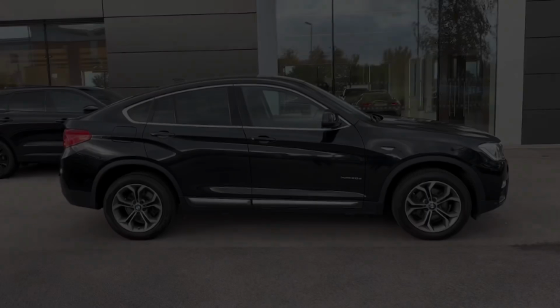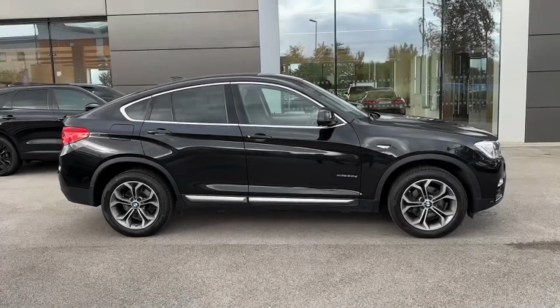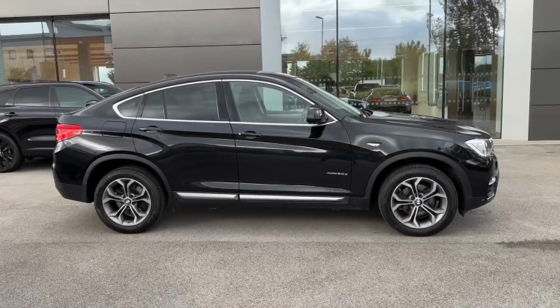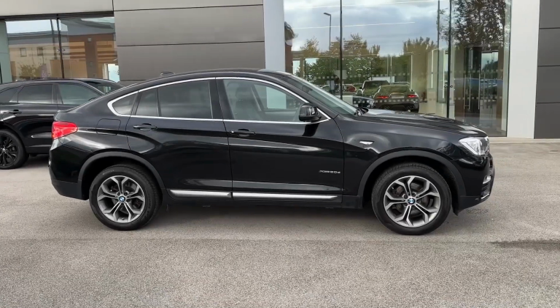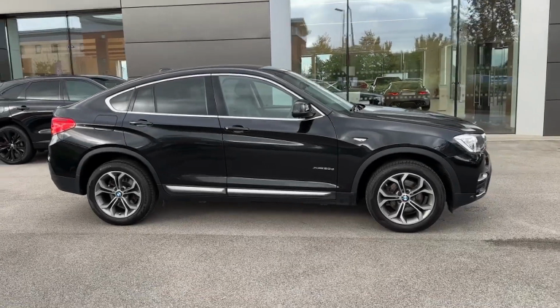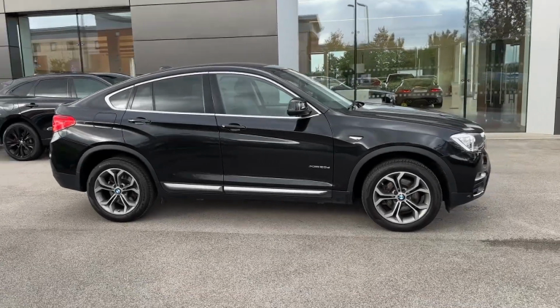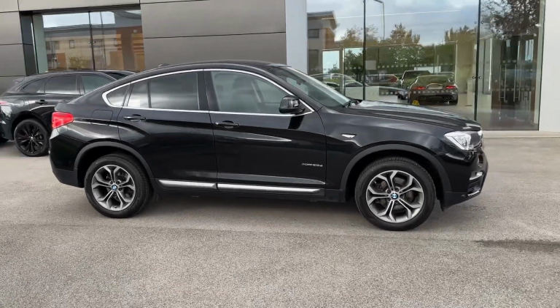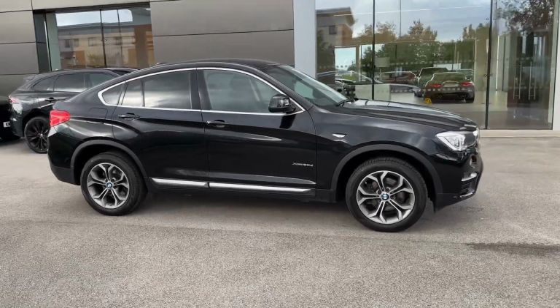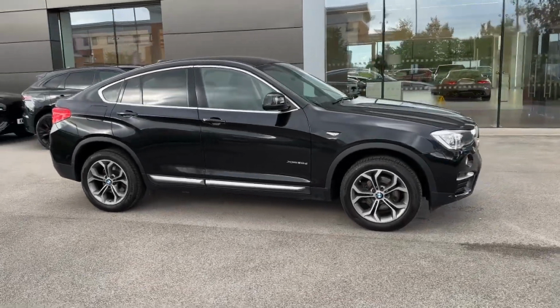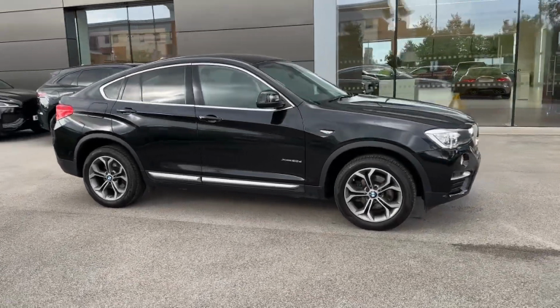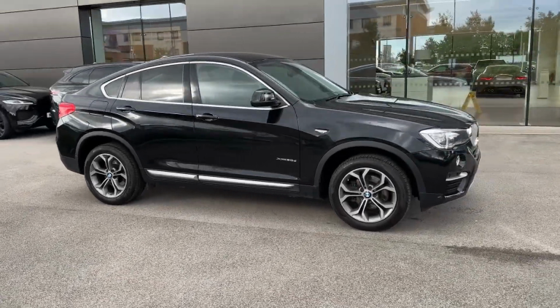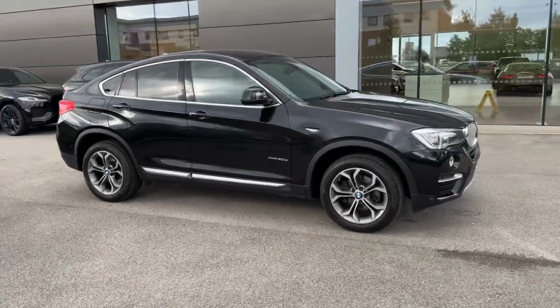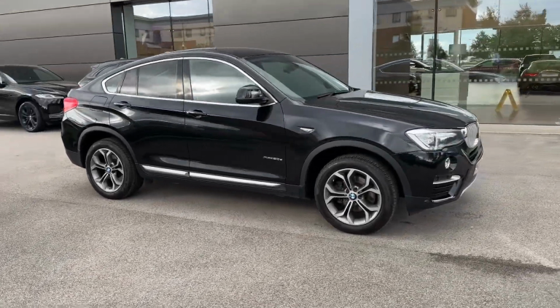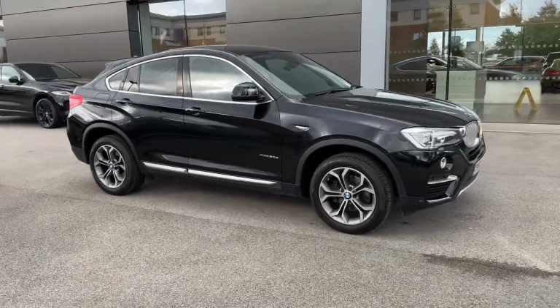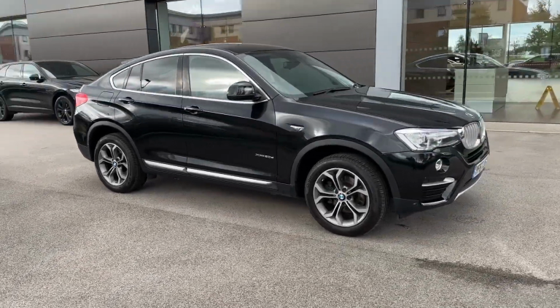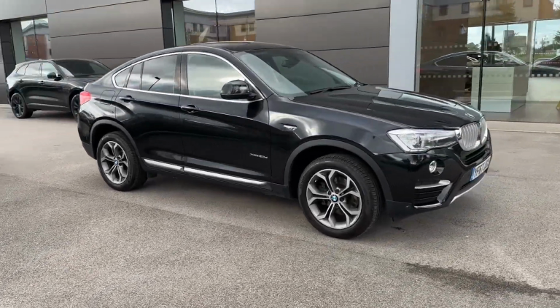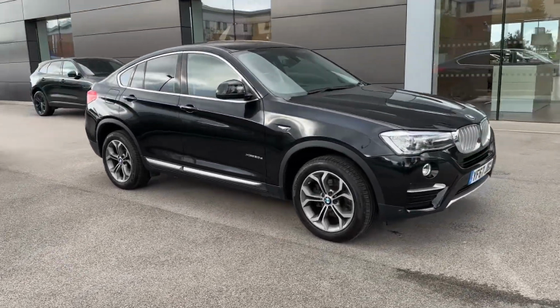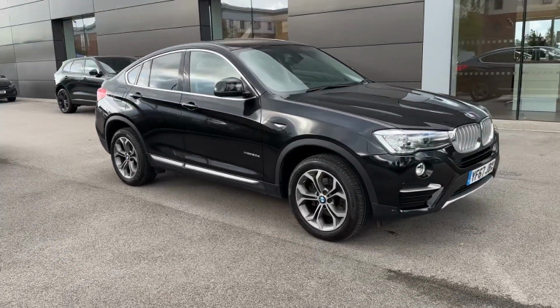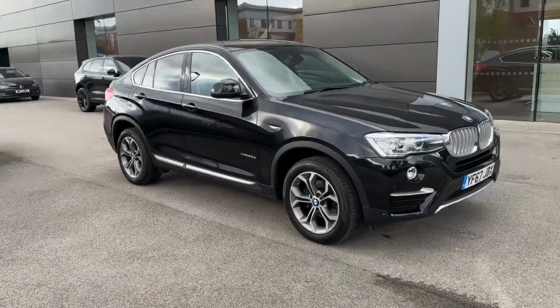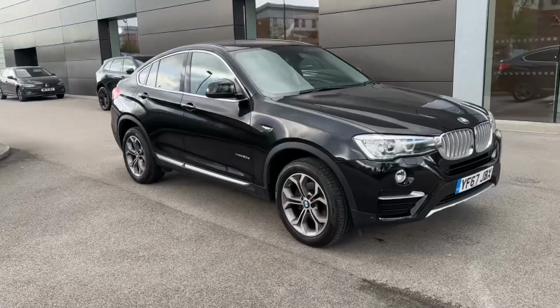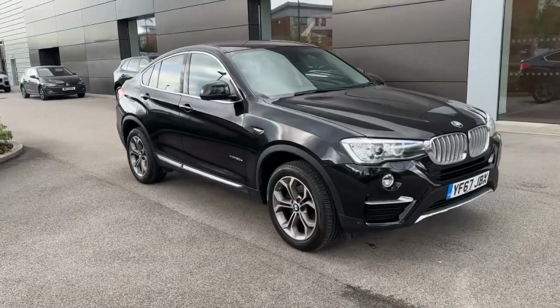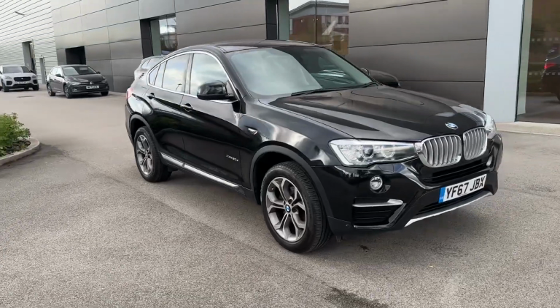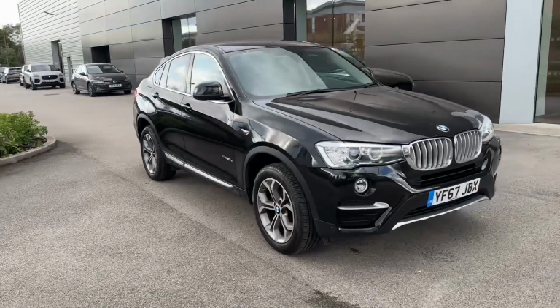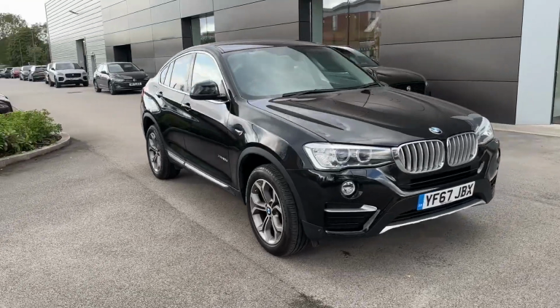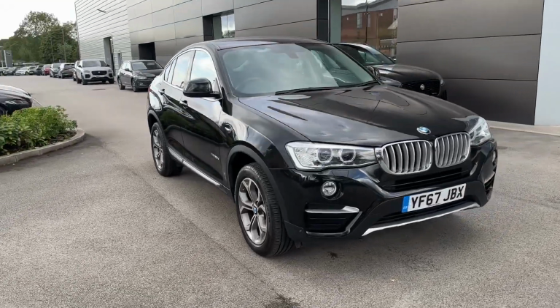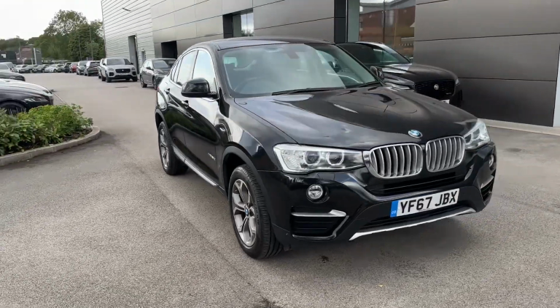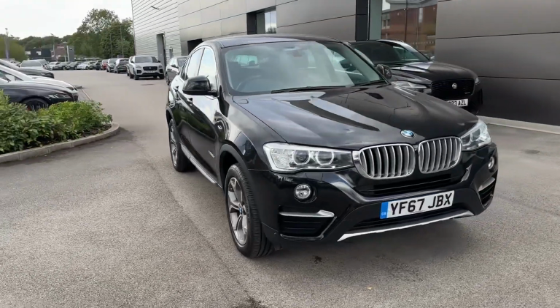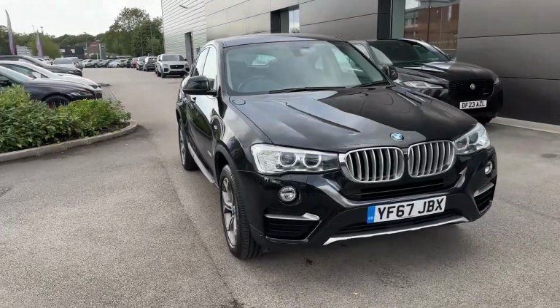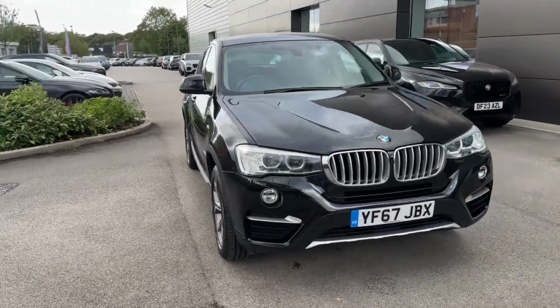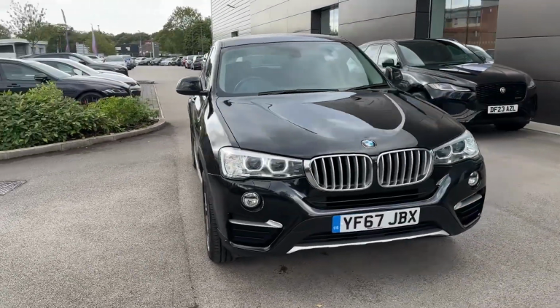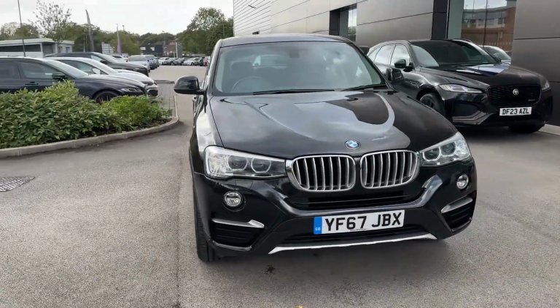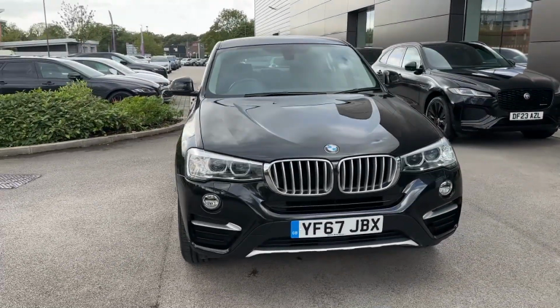Hello and welcome. Greg here from Motor Match Crew, wanting to share with you today our latest arrival in the form of this gorgeous looking BMW X4 Coupe SUV.